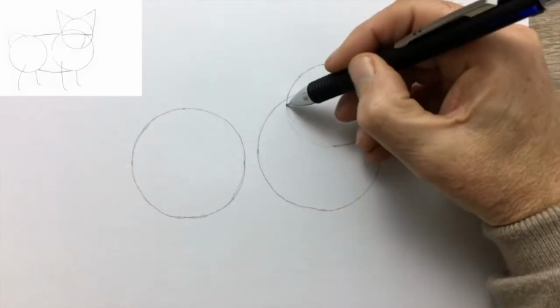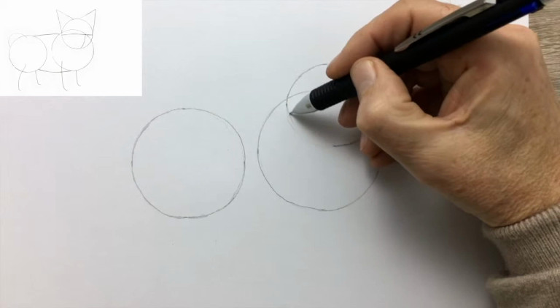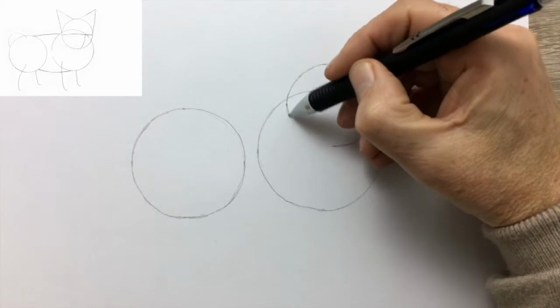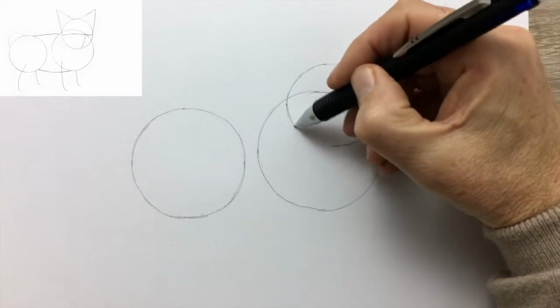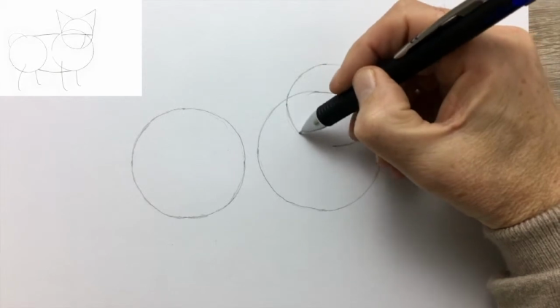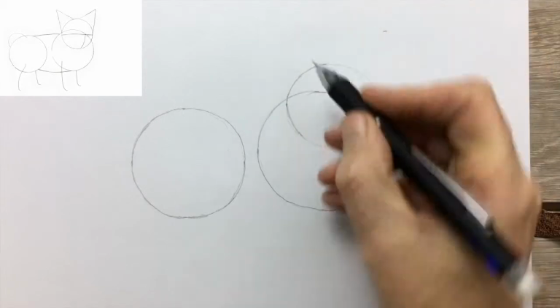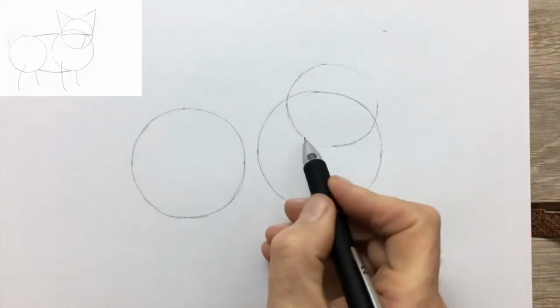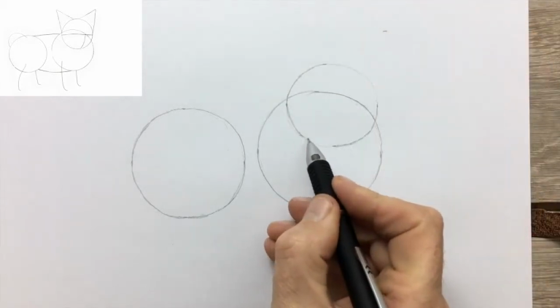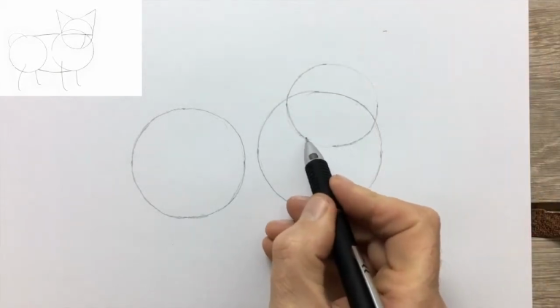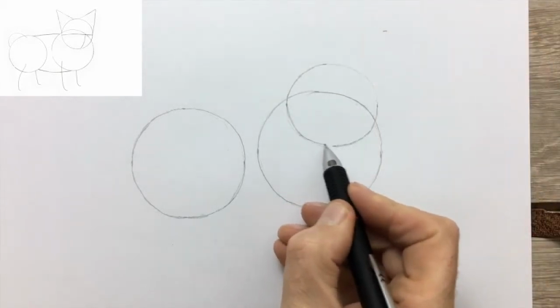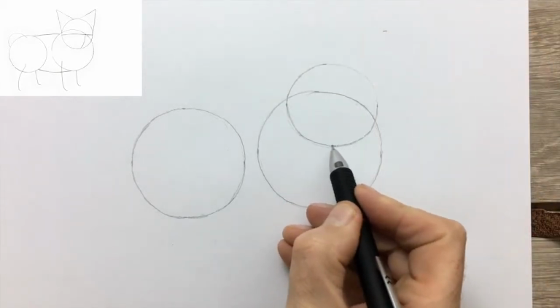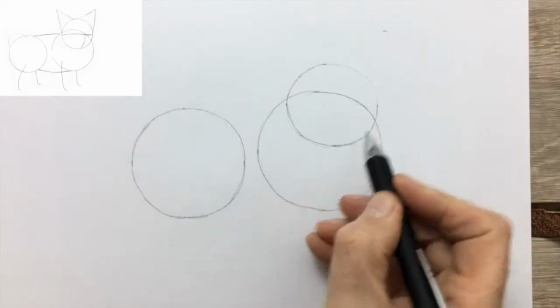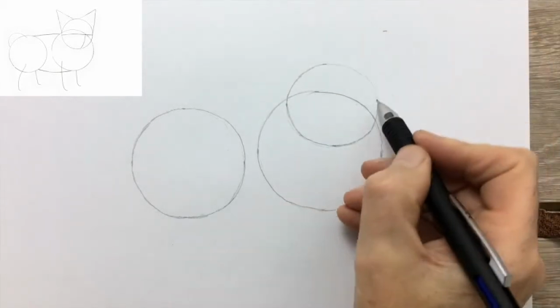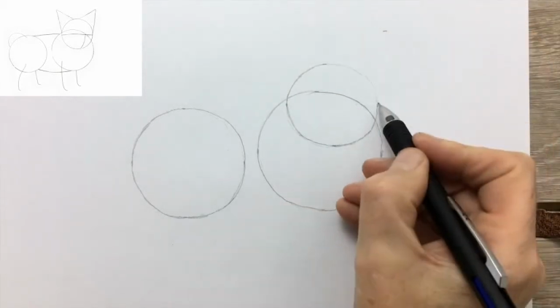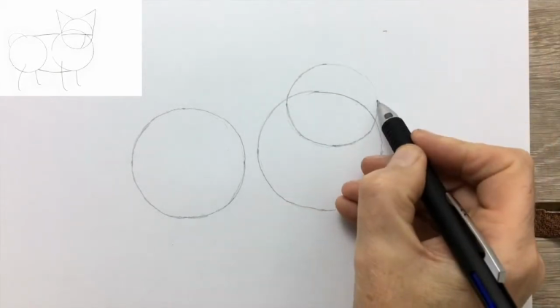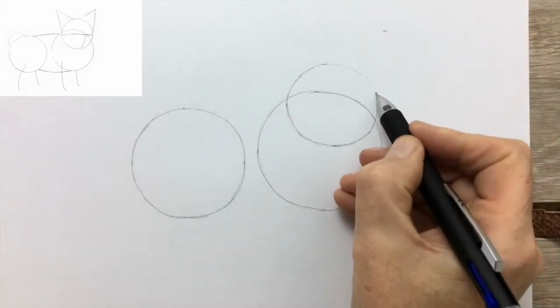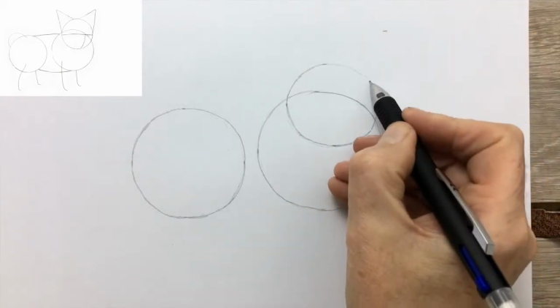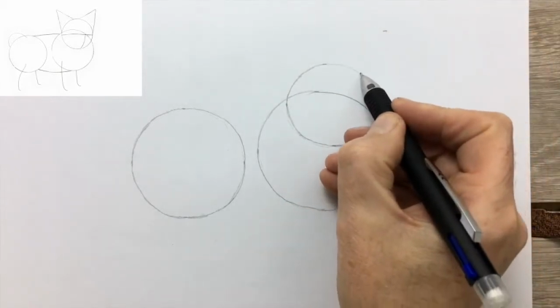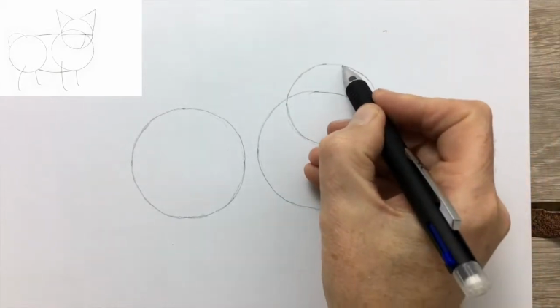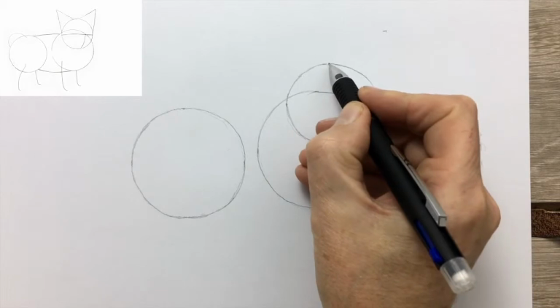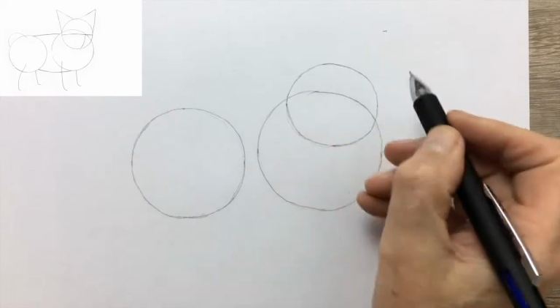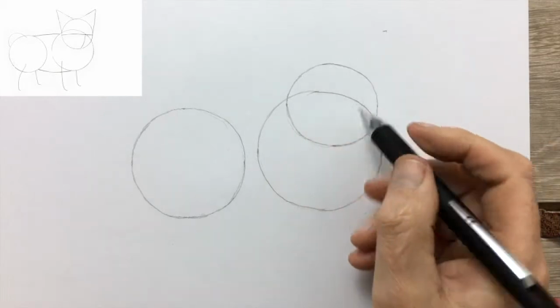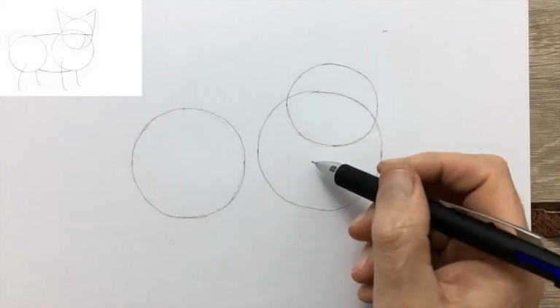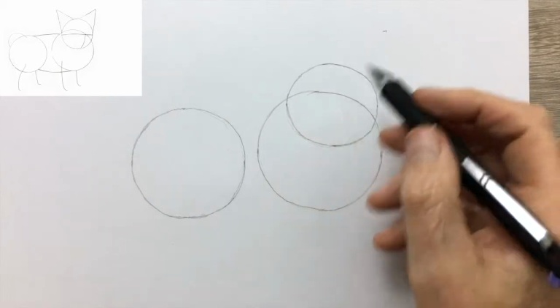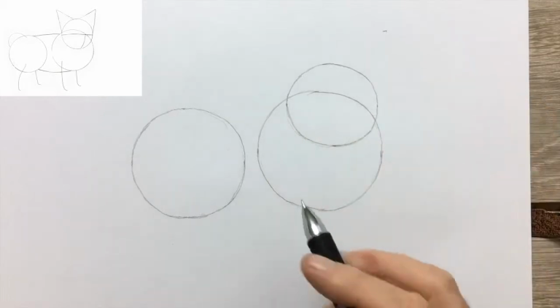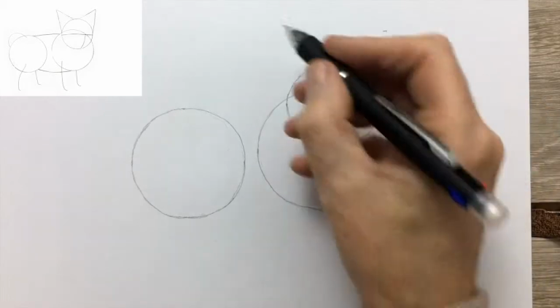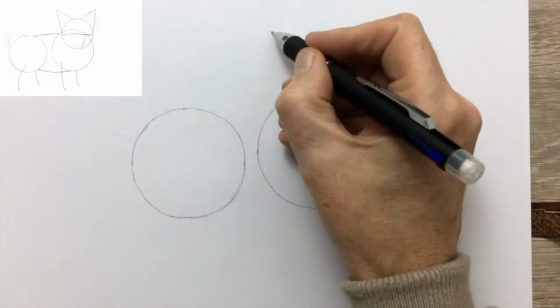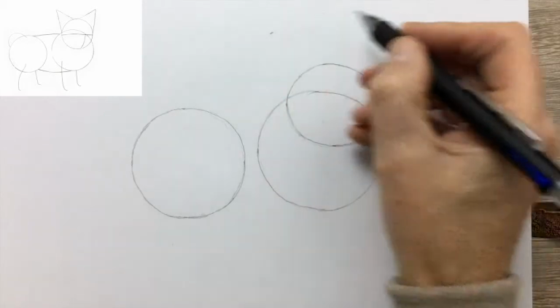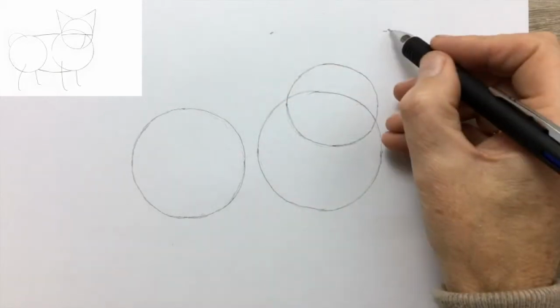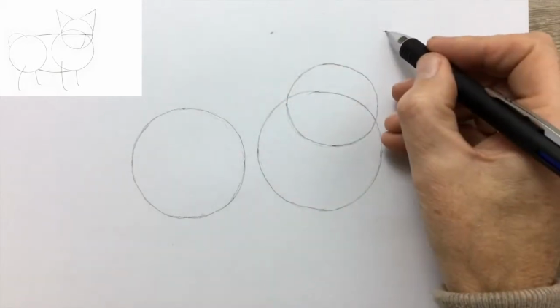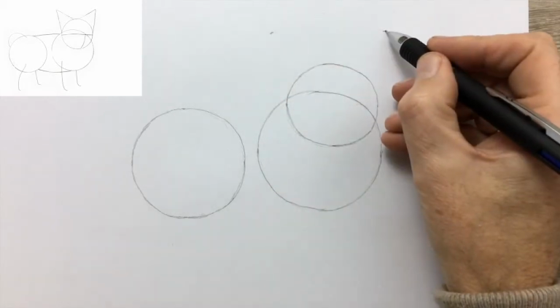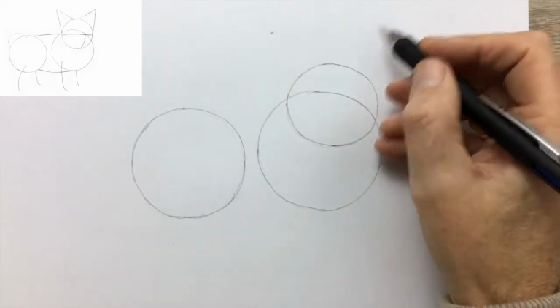It only has to be a reasonable circle. Don't get hung up on the perfection of your circles — unless that's what you want out of life, in which case, have at it. Why not?